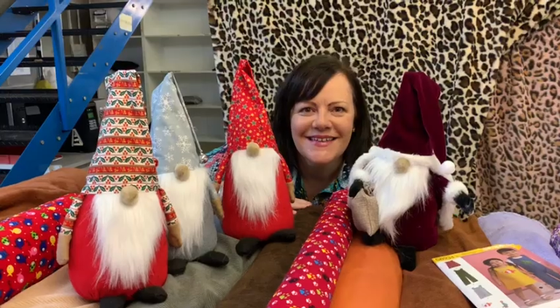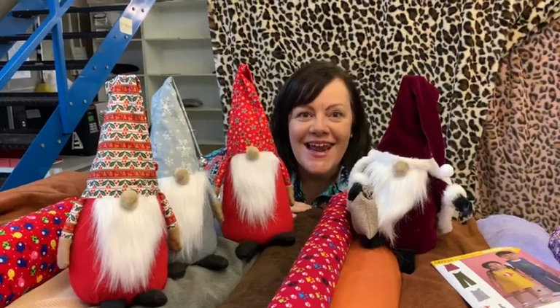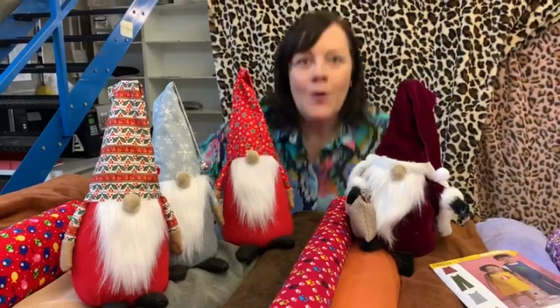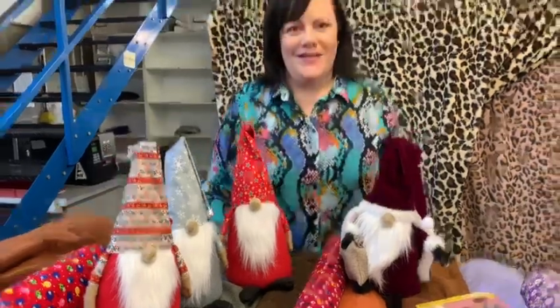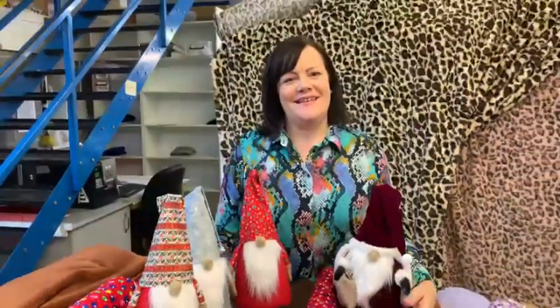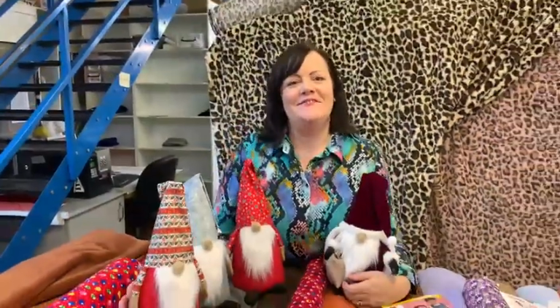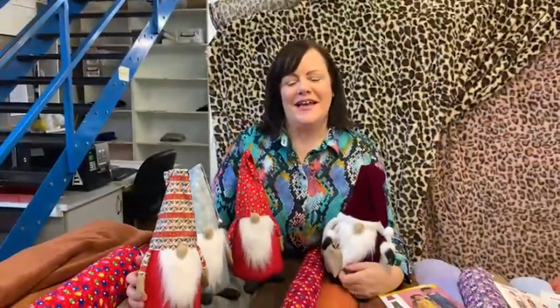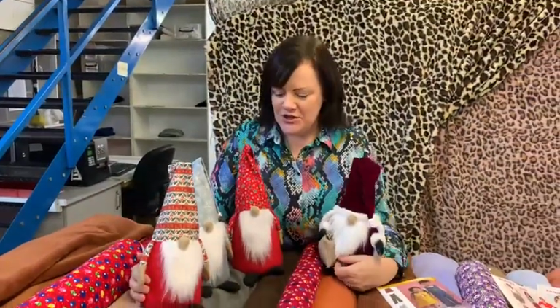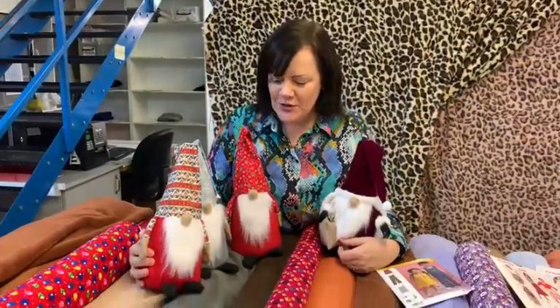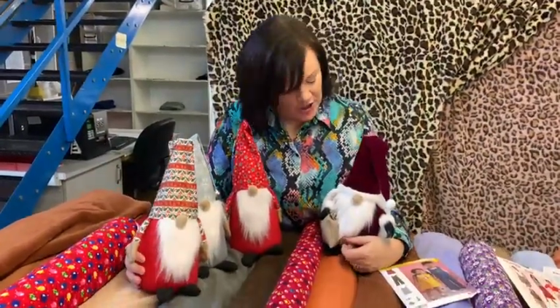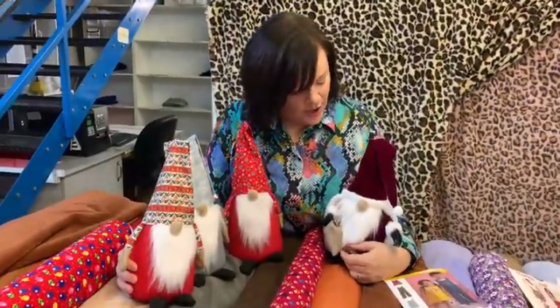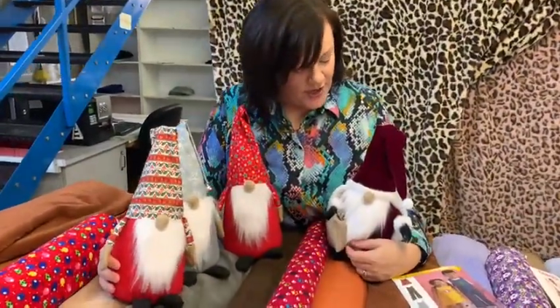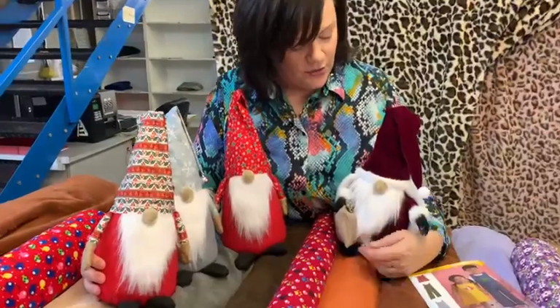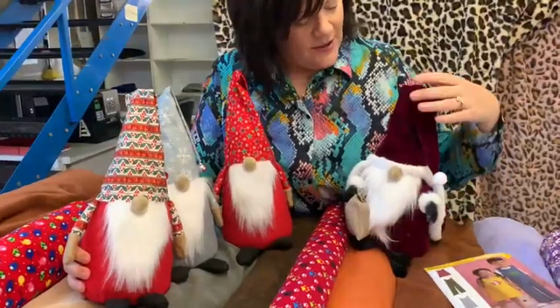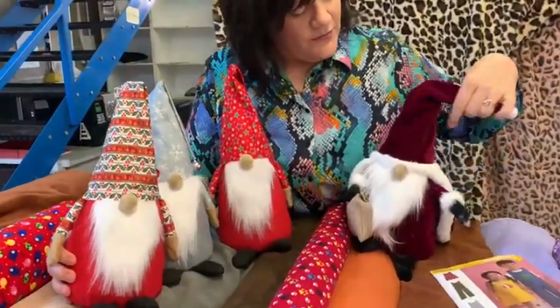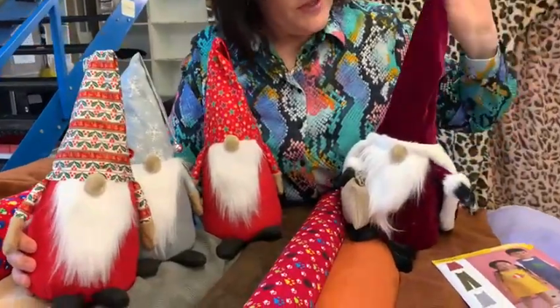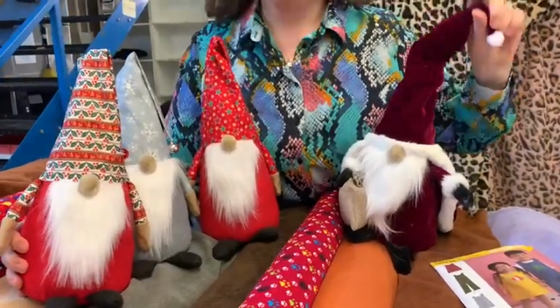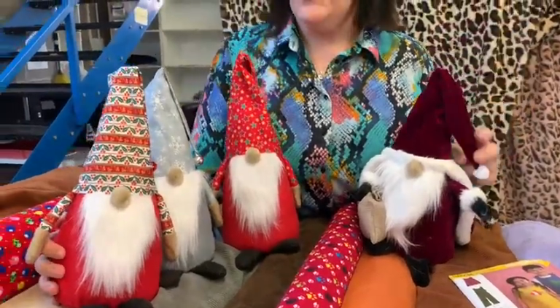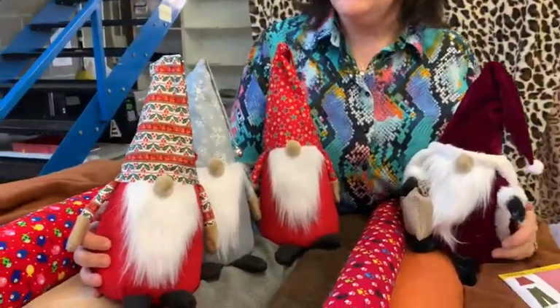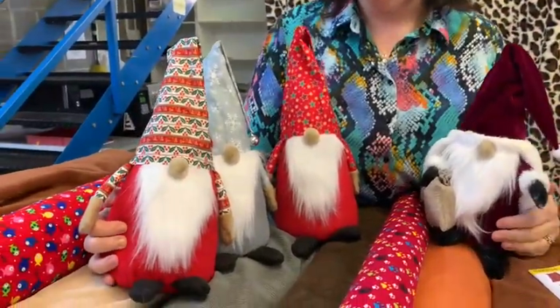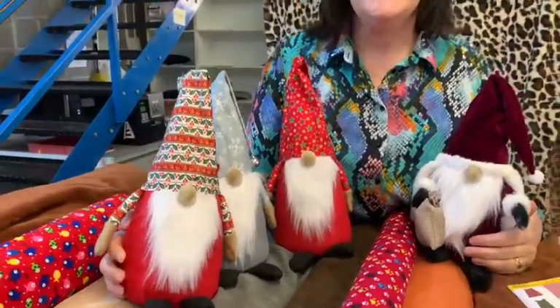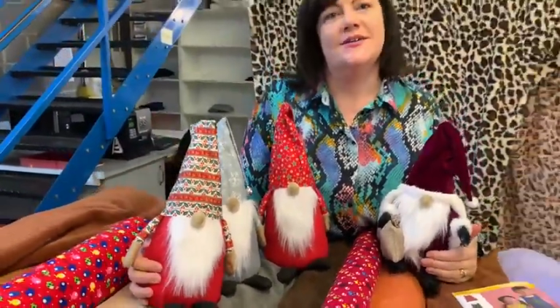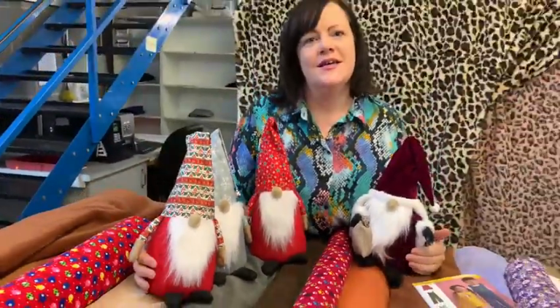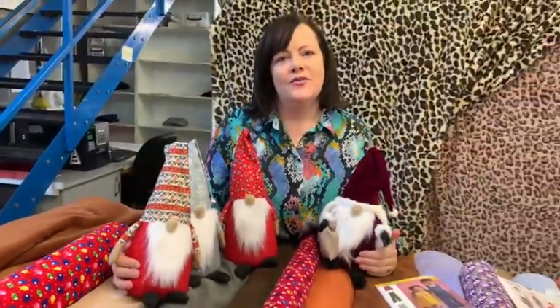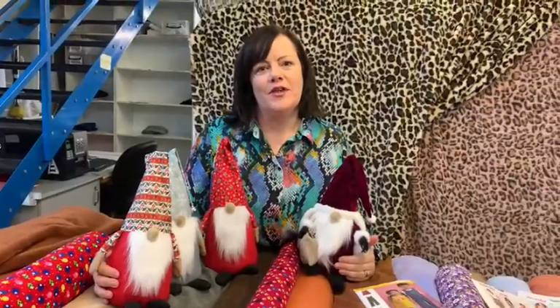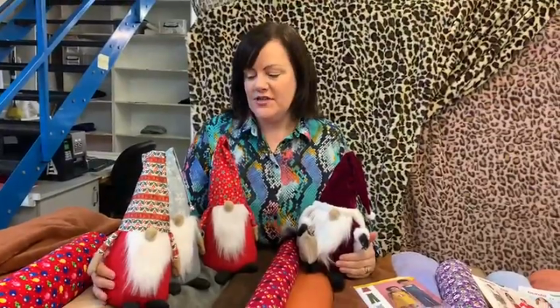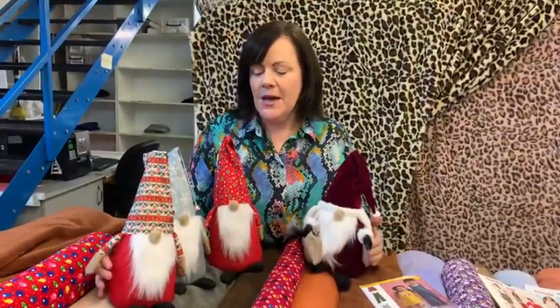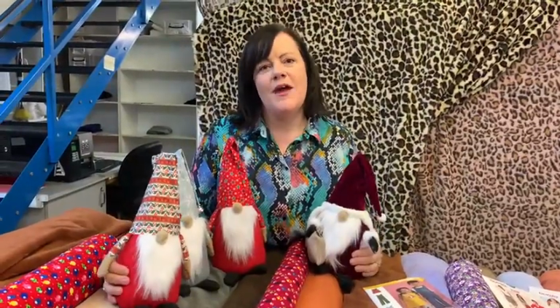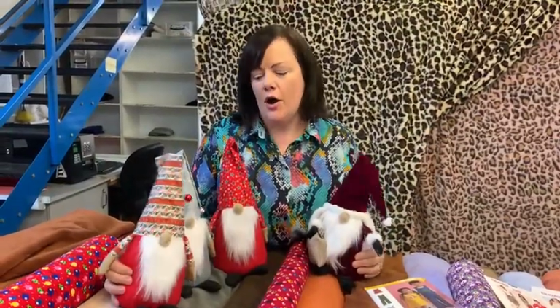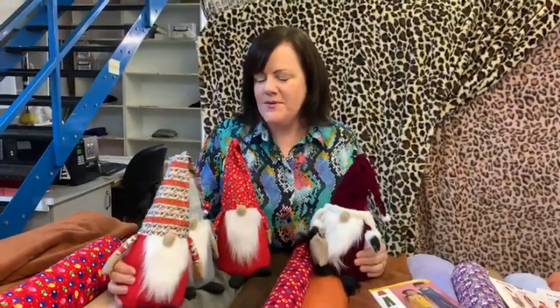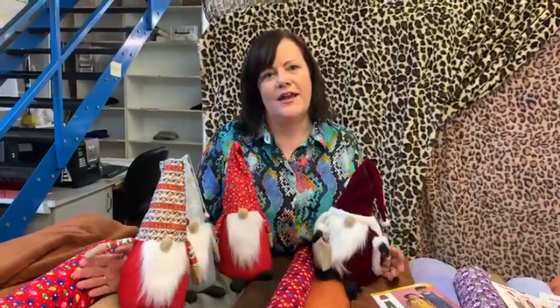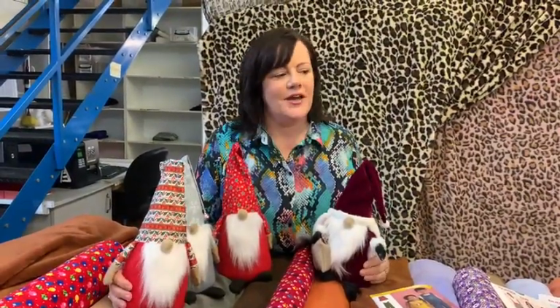Hello! It's Maxine at Fabricland. I just thought I'd show you our lovely gonks that we've got — these lovely sewing kits. If you want to get started on something for Christmas, maybe have a look at our website and have a go.